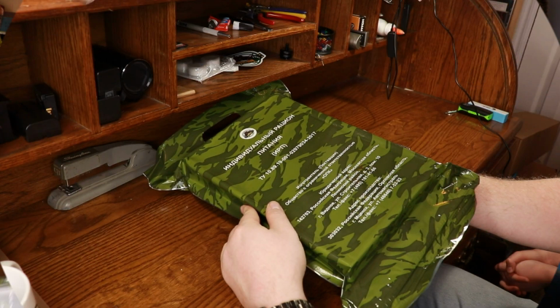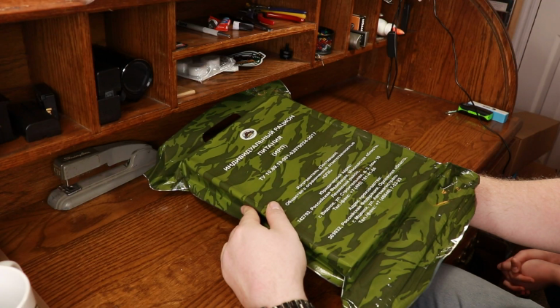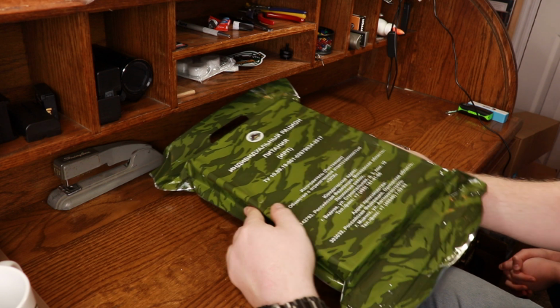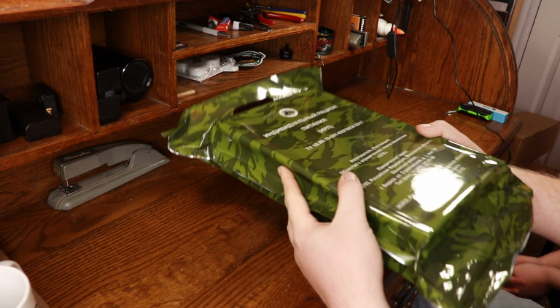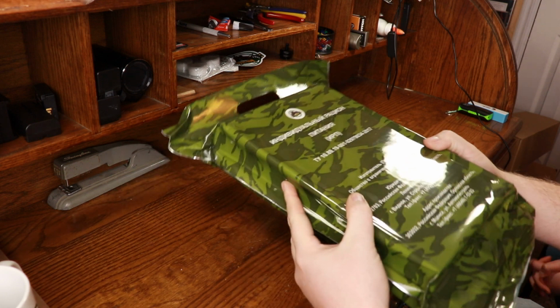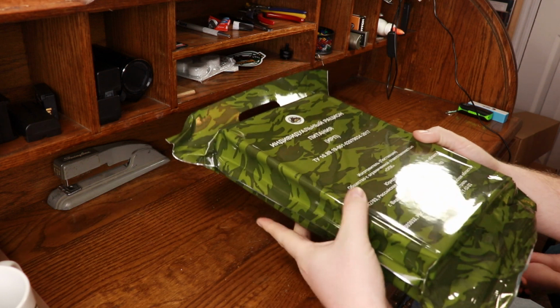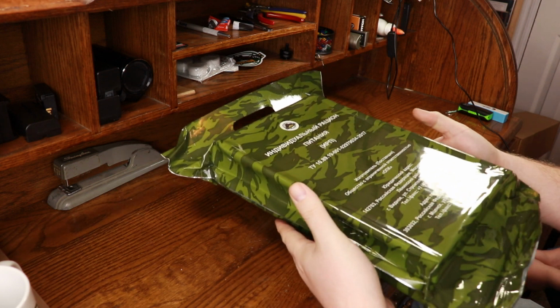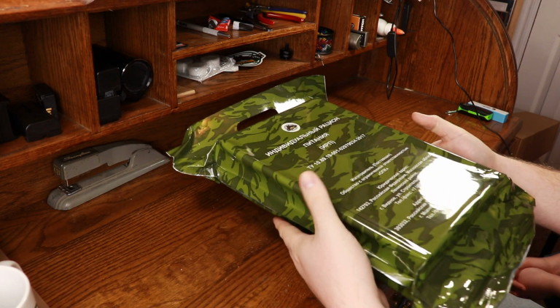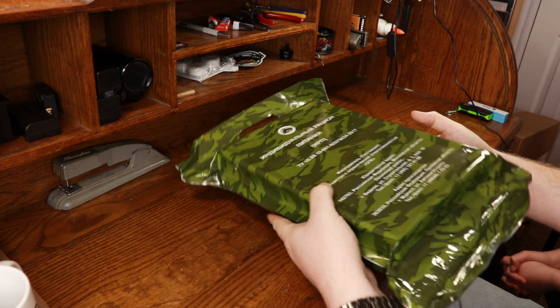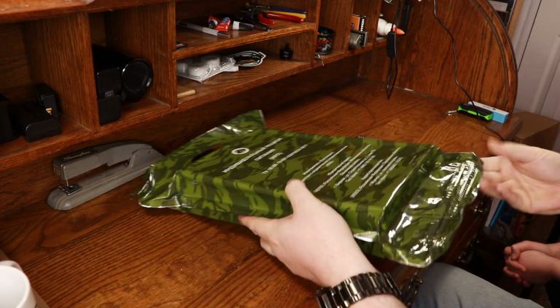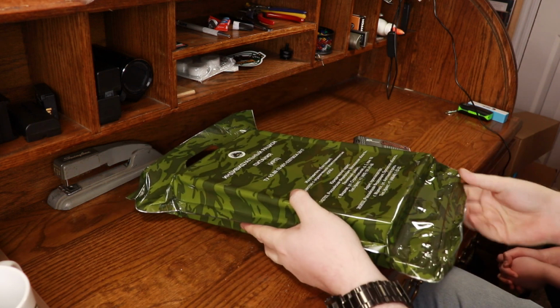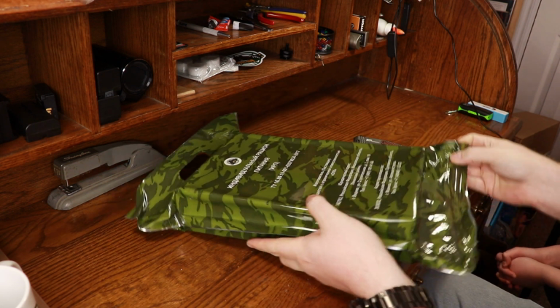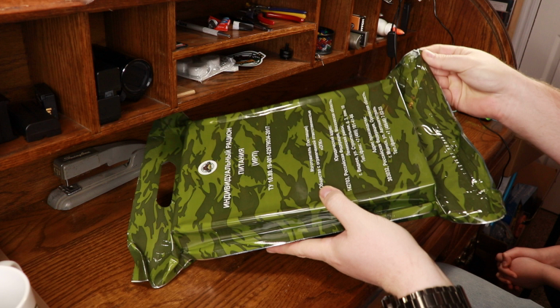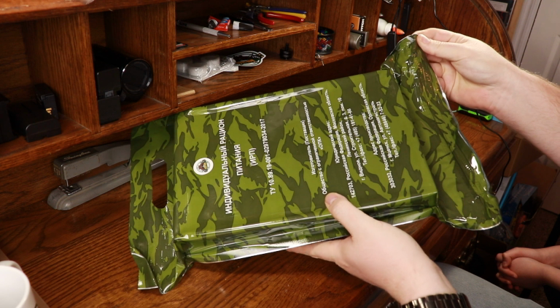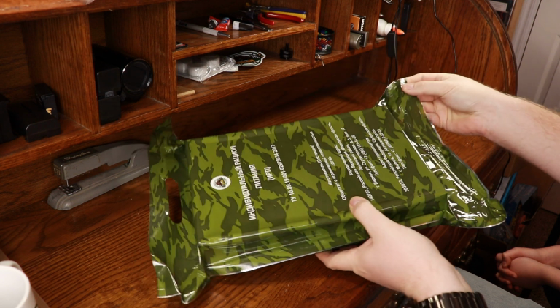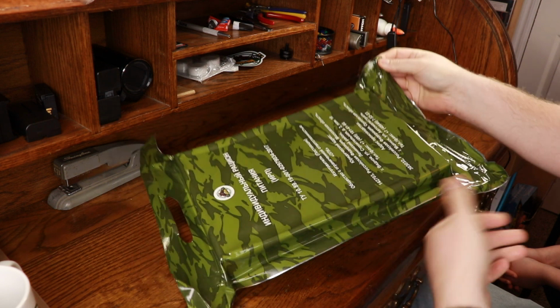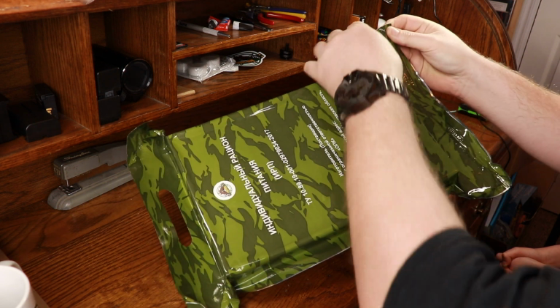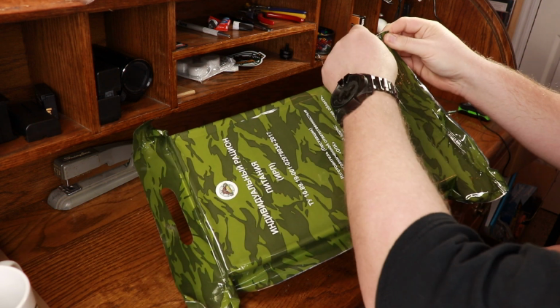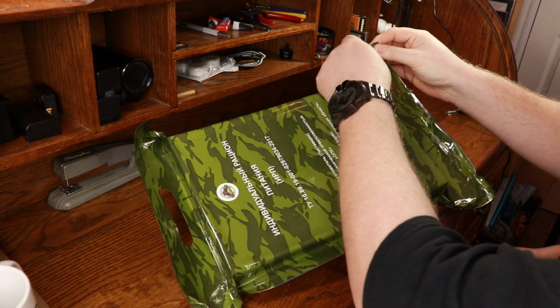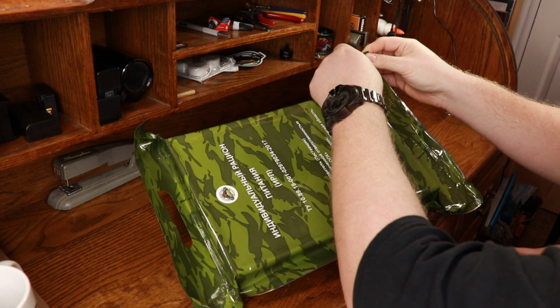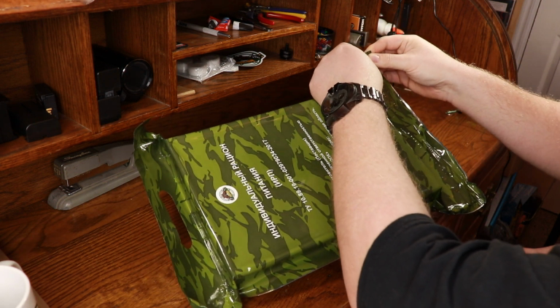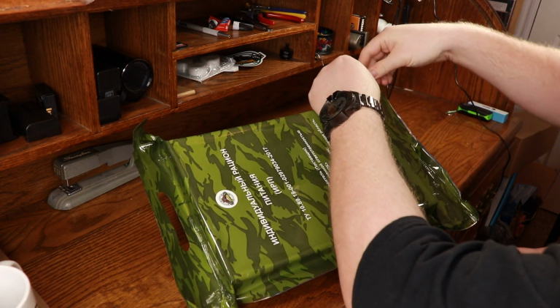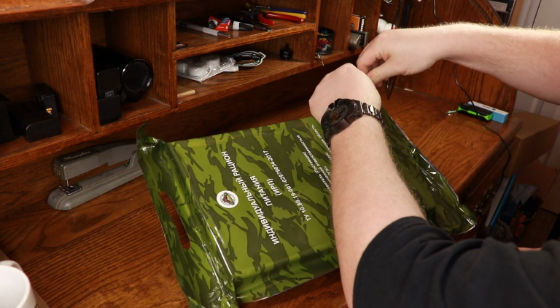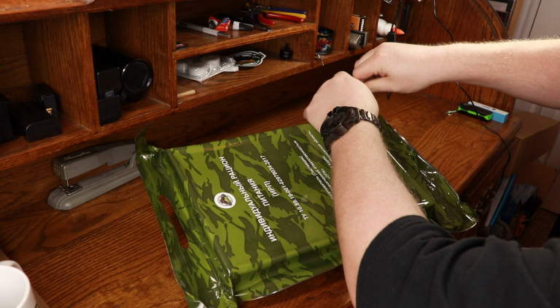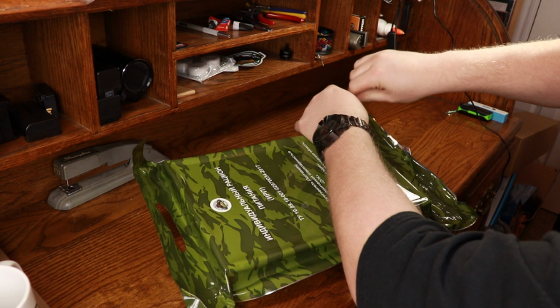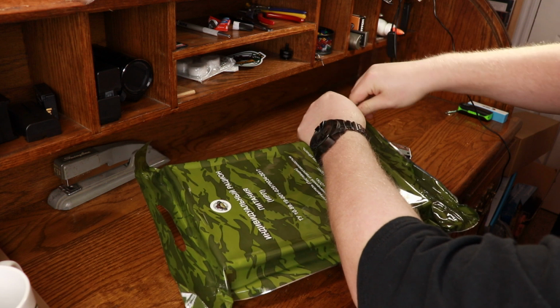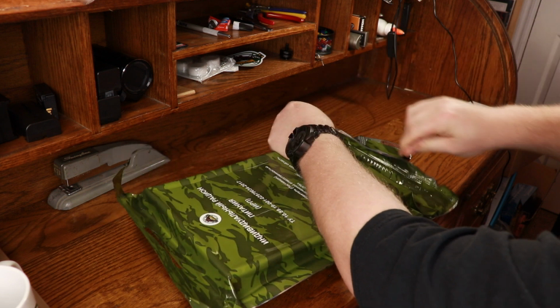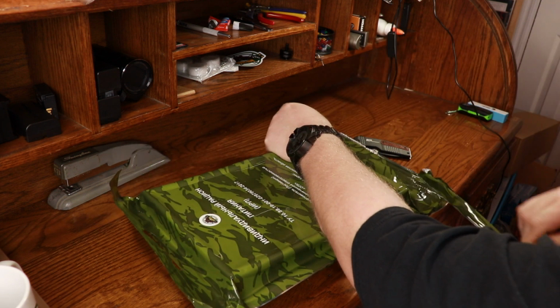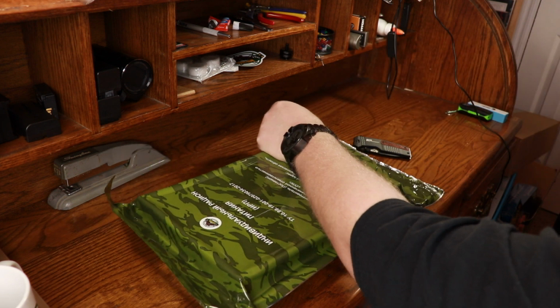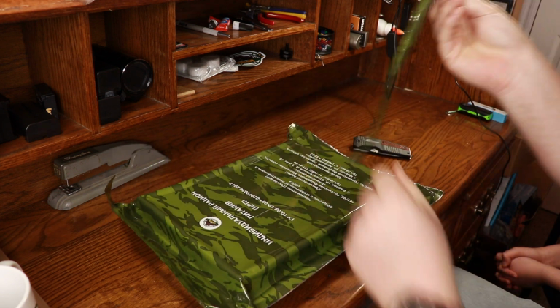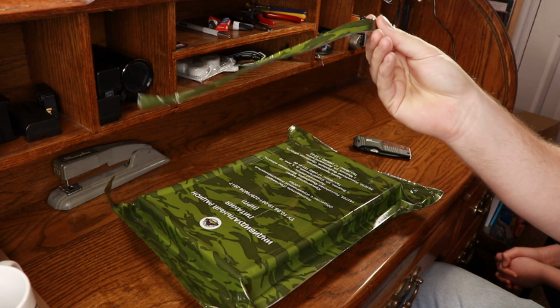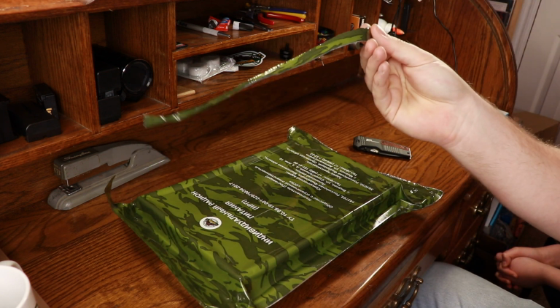All right, this thing is absolutely massive. It's got to be about three pounds. Looks like it does have a resealable end down here, so I'm going to try and see if for once in my life I can open something up without the need of a pocket knife. So far, so good.